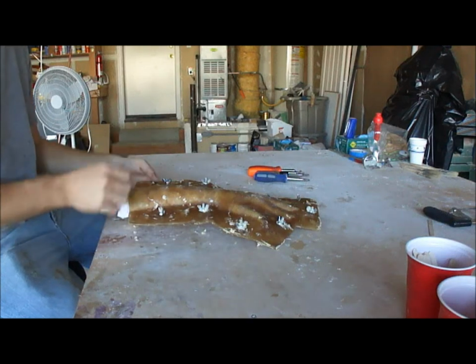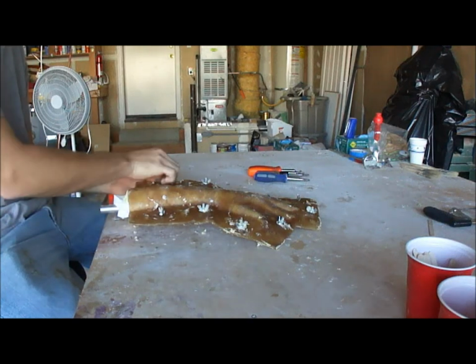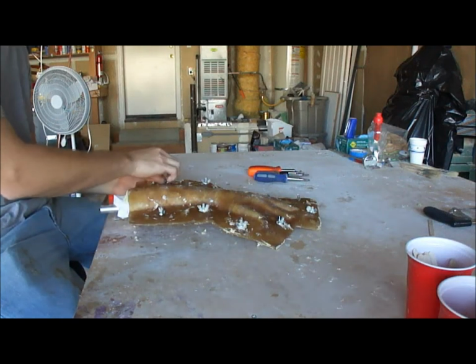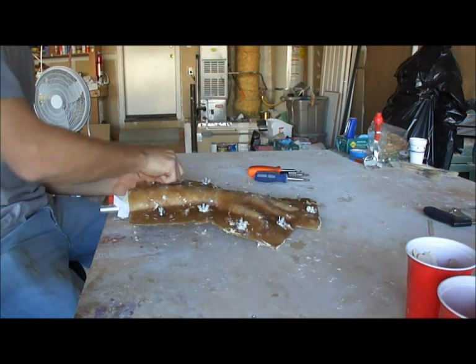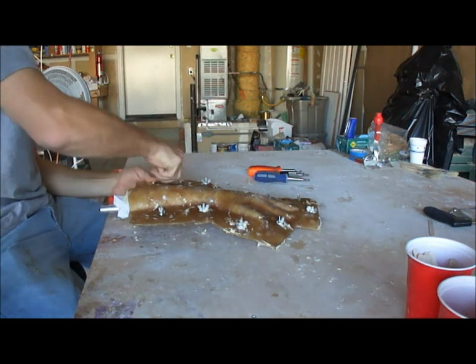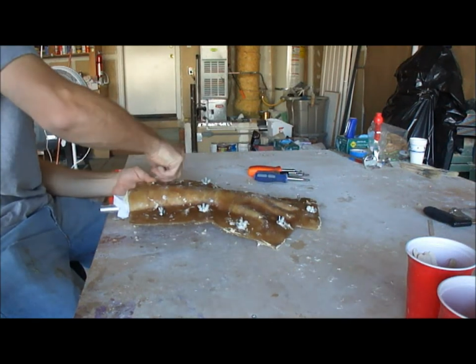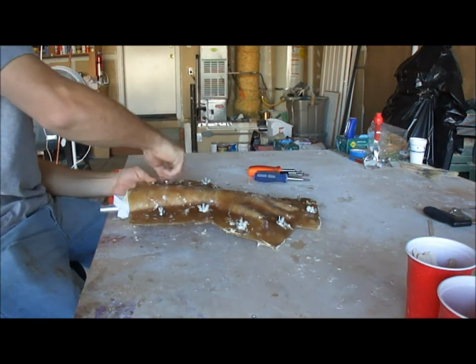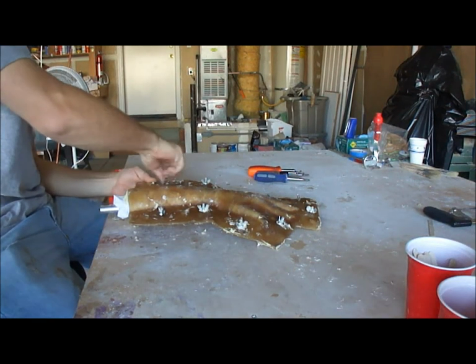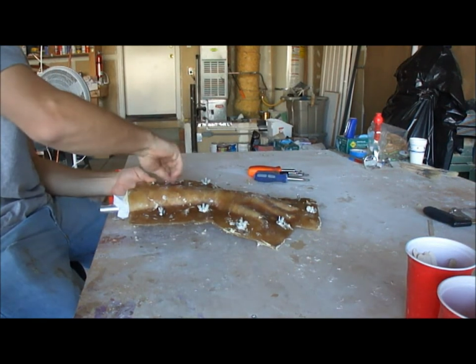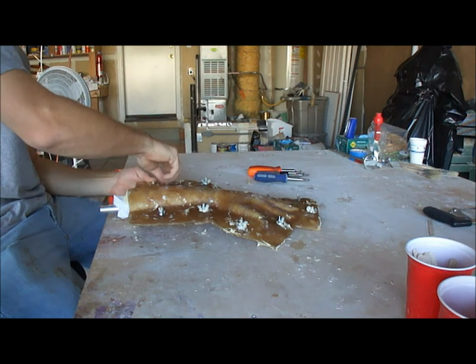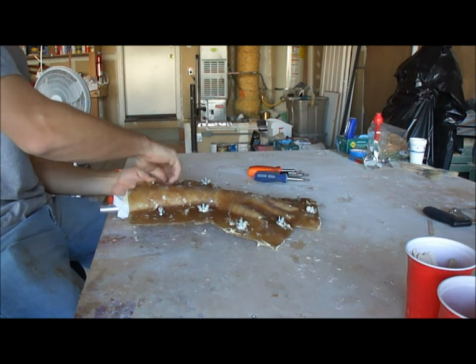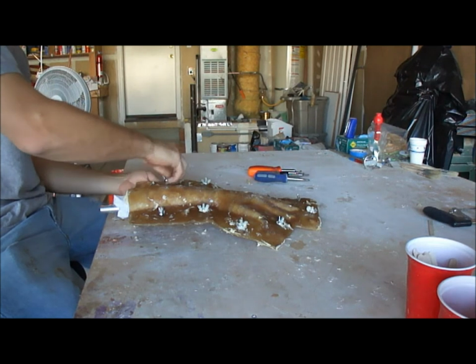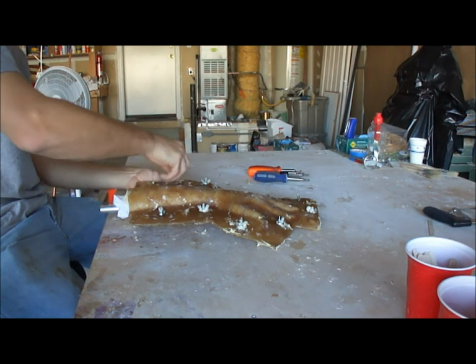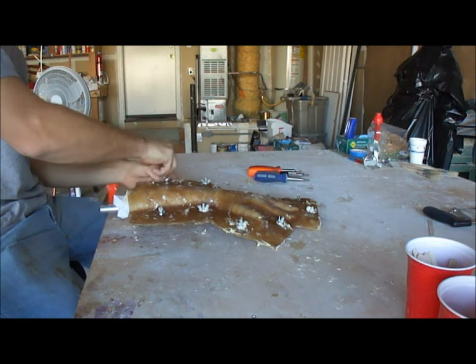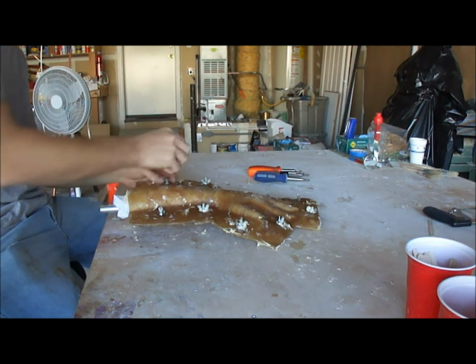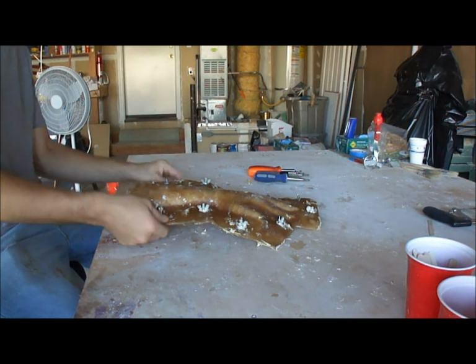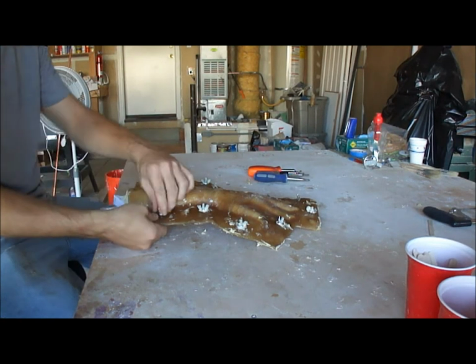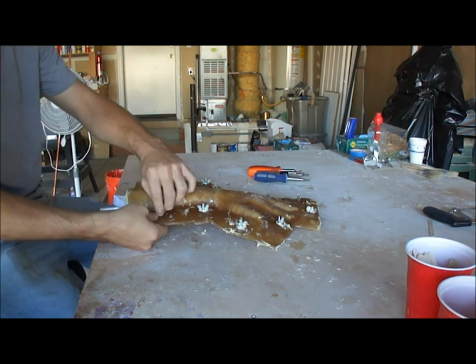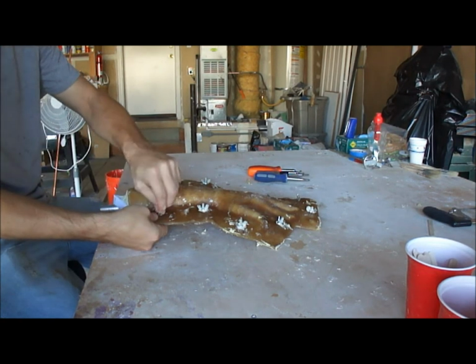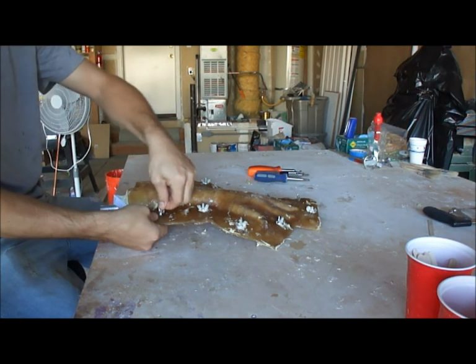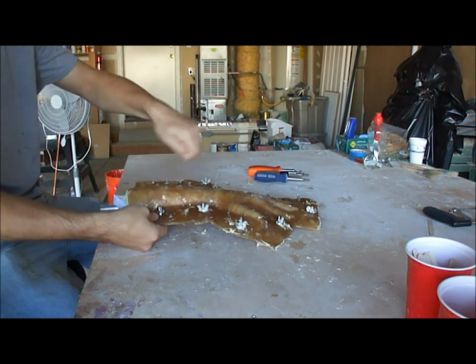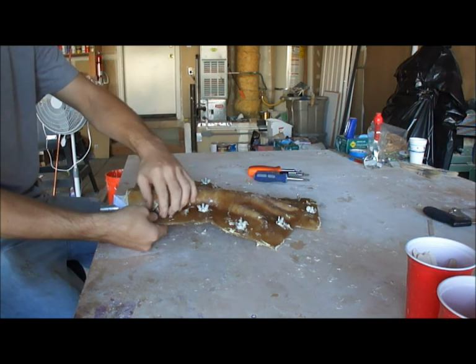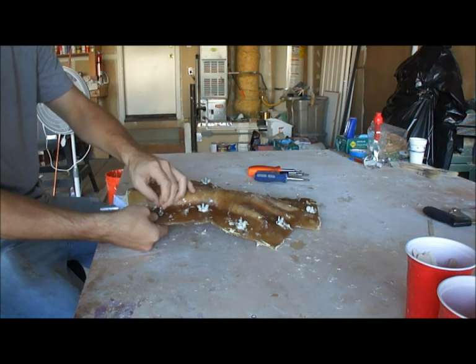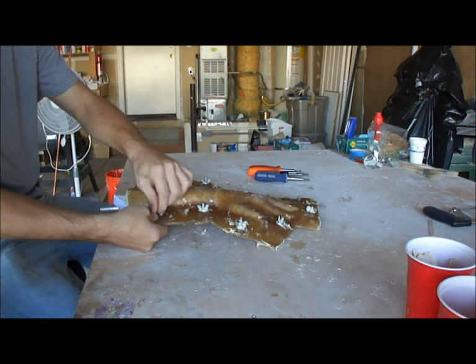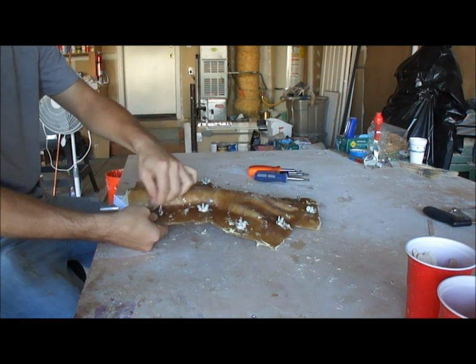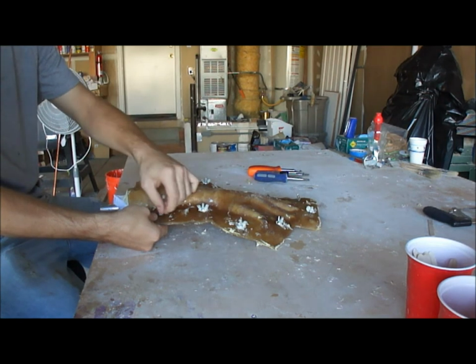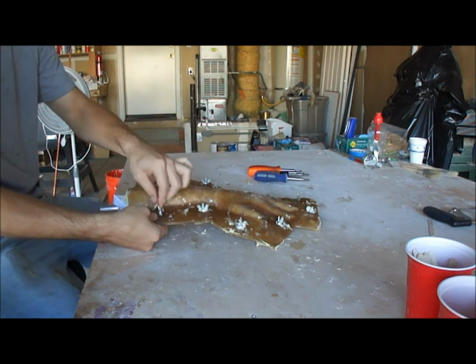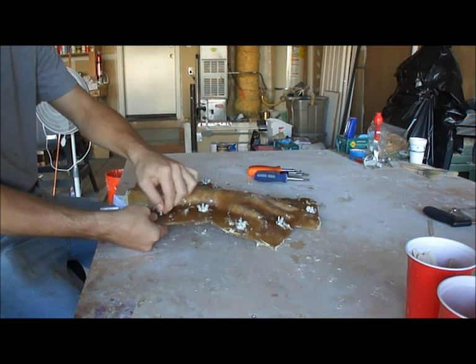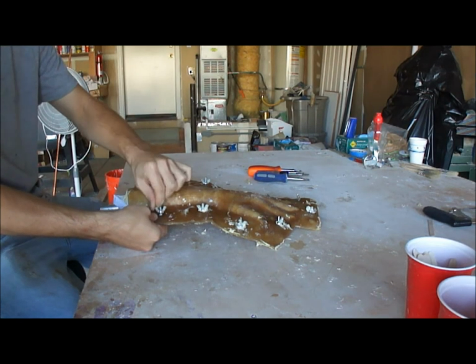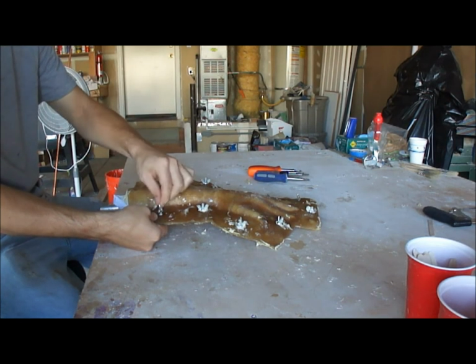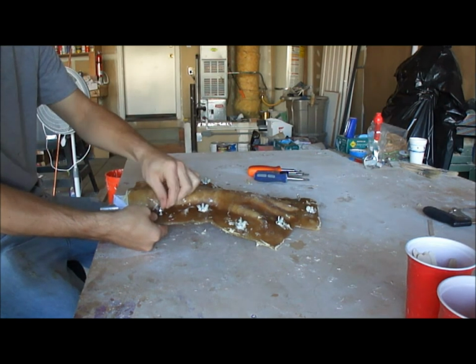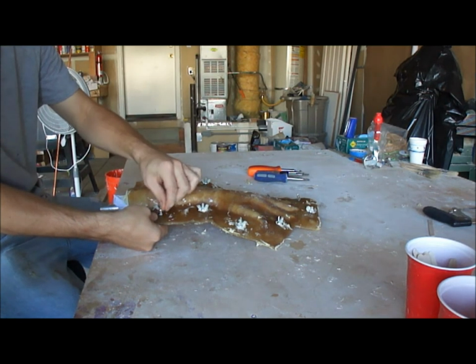We just took it out of the oven. It's been baking for about 5 hours and cooling for about 2. You've got to take it out of the mold while it's still warm — it's just easier to take it out of the mold that way. That's just what we've been told.